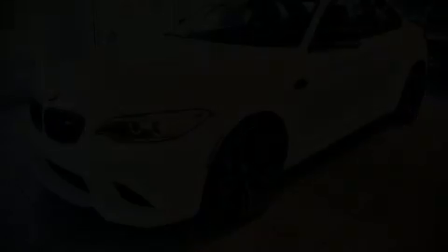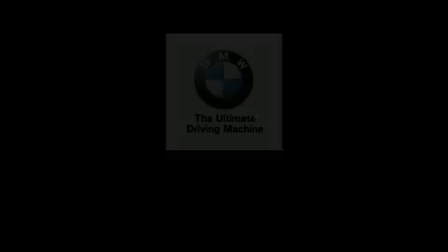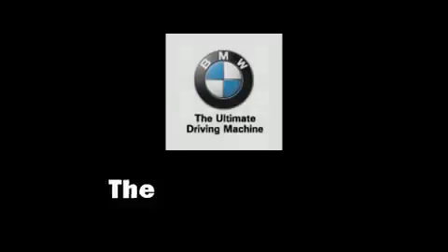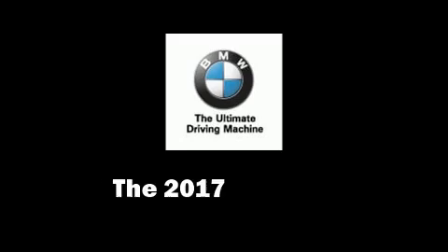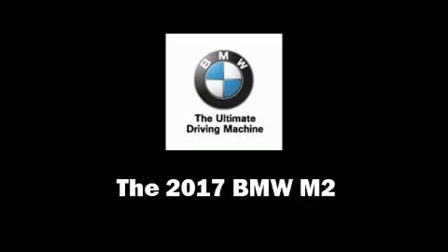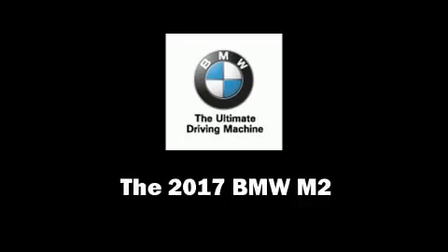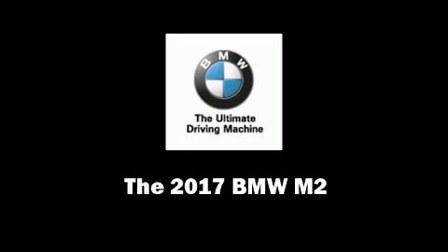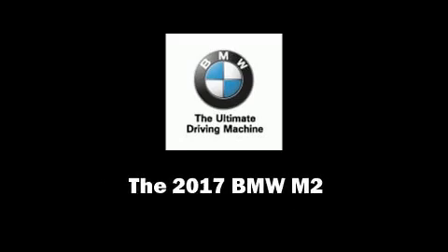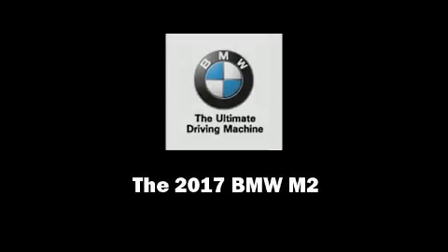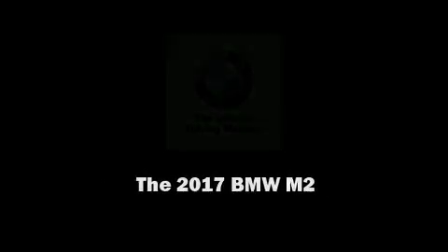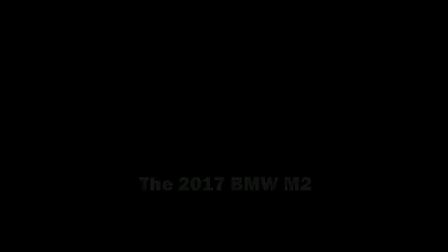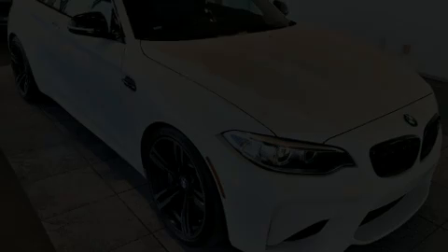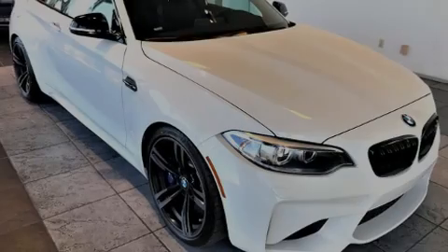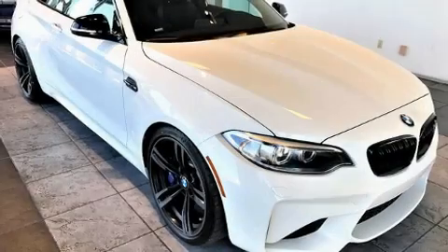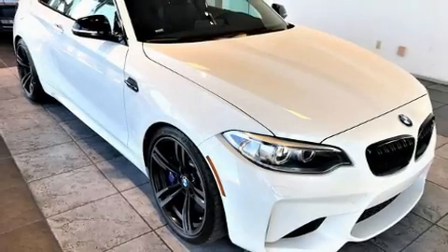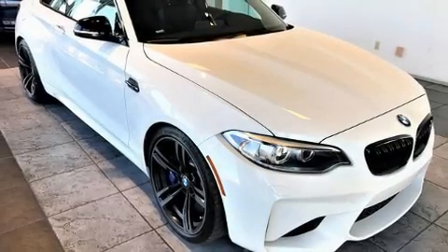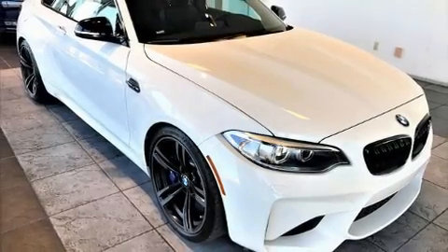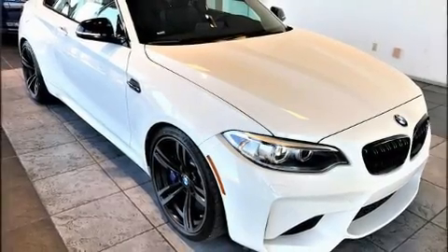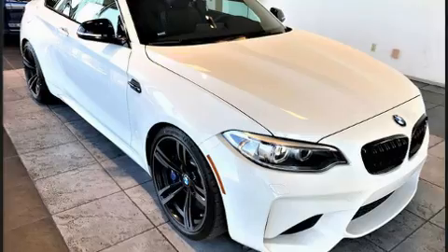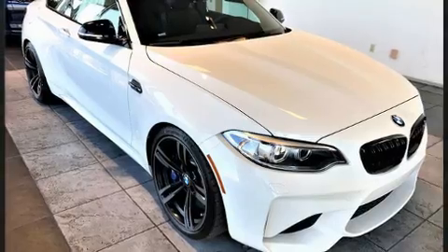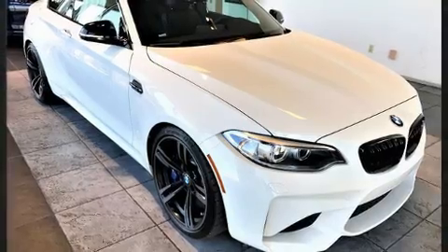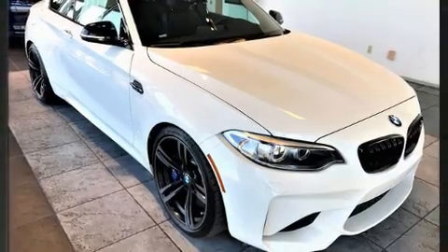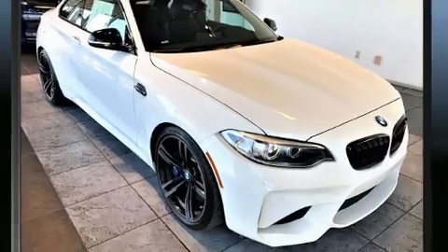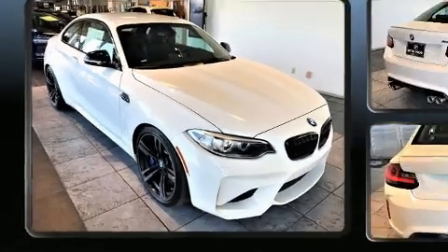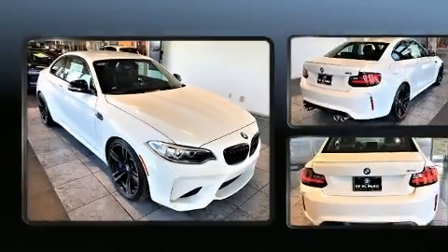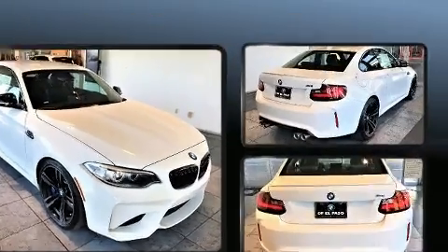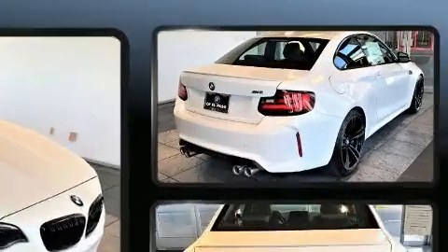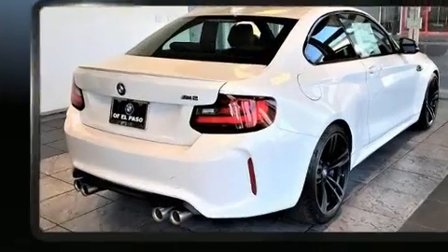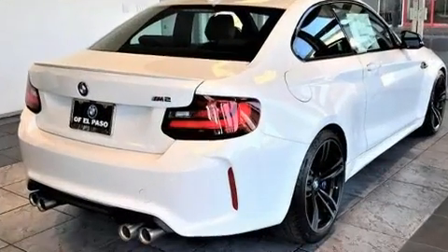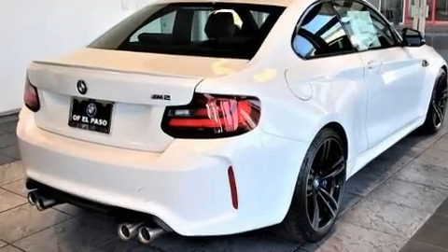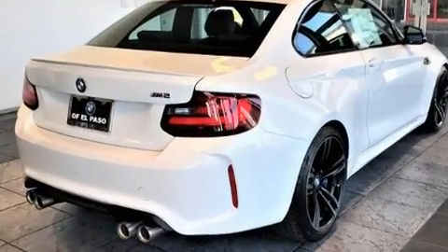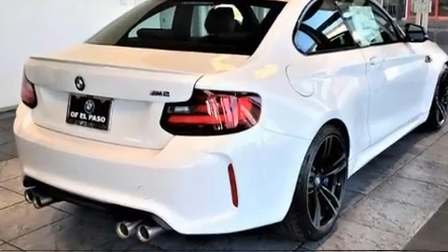This two-door, four-passenger coupe provides a satisfying ride for all passengers. BMW made sure to keep road handling and sportiness at the top of its priority list.